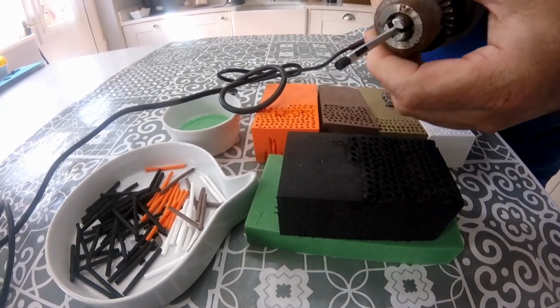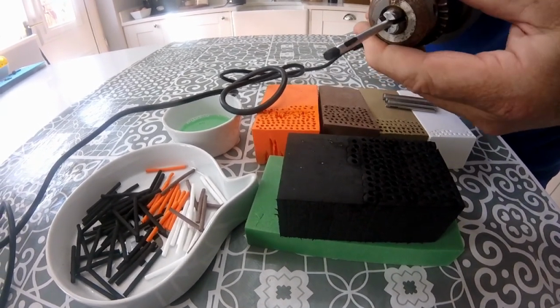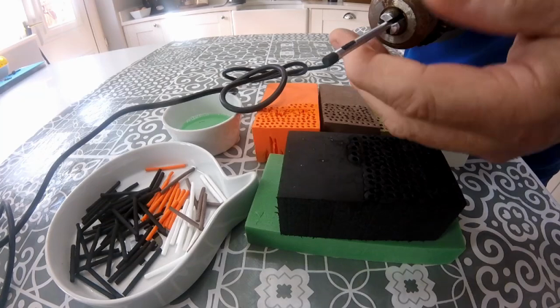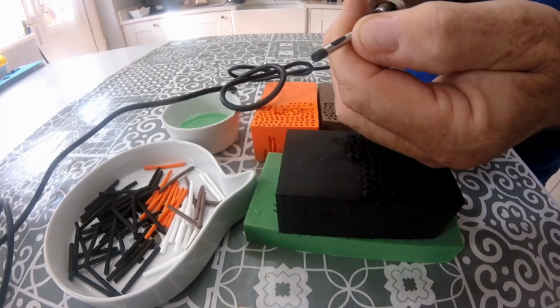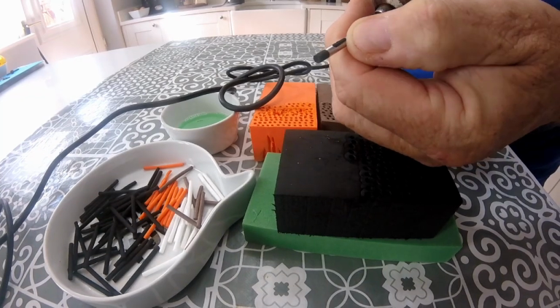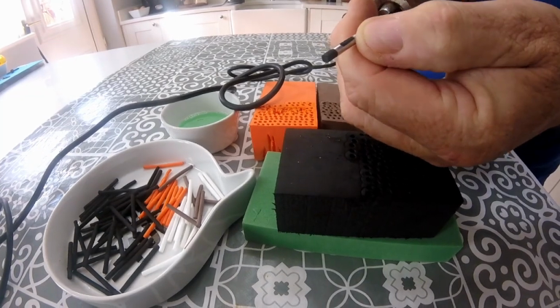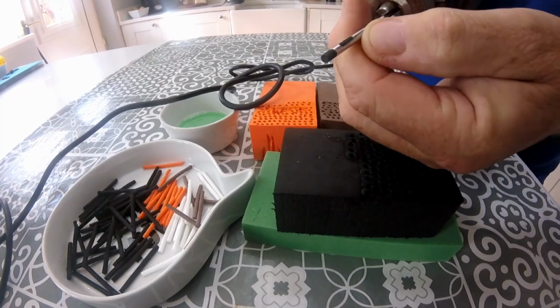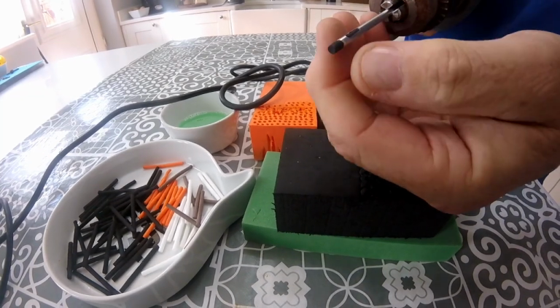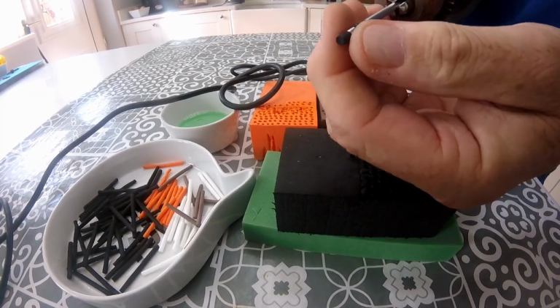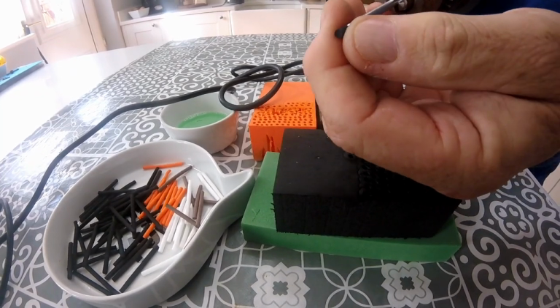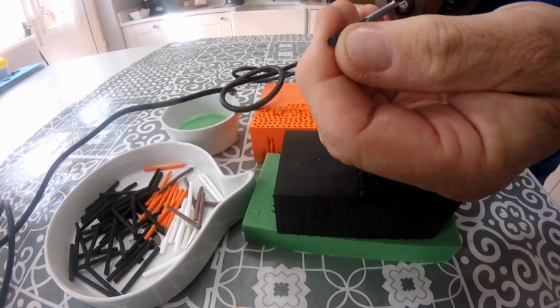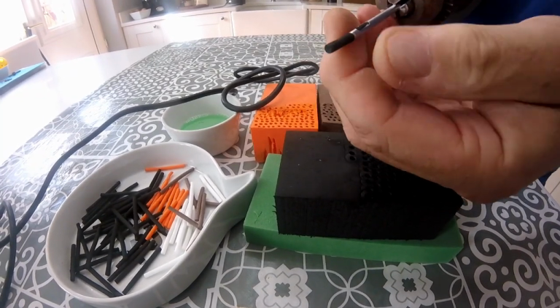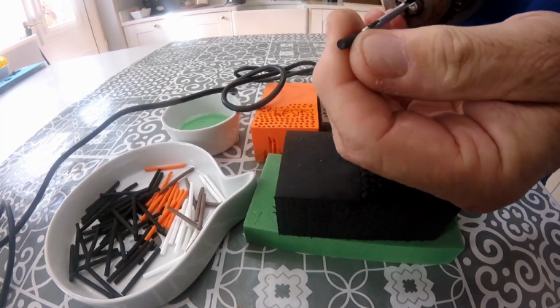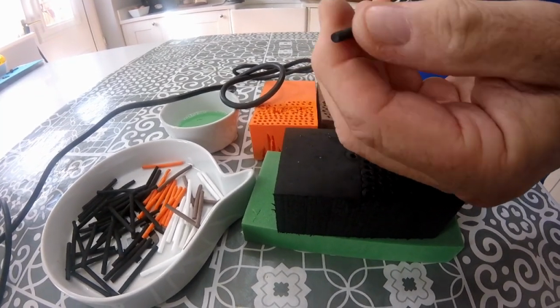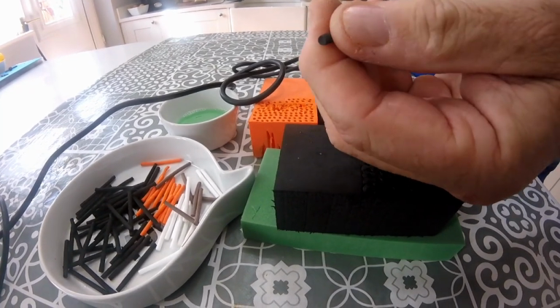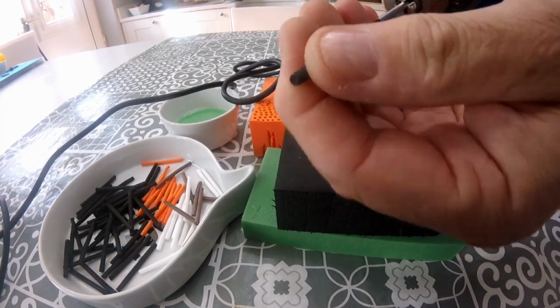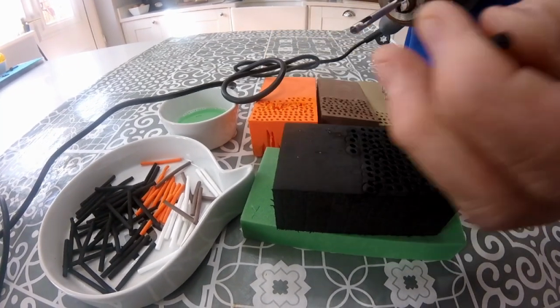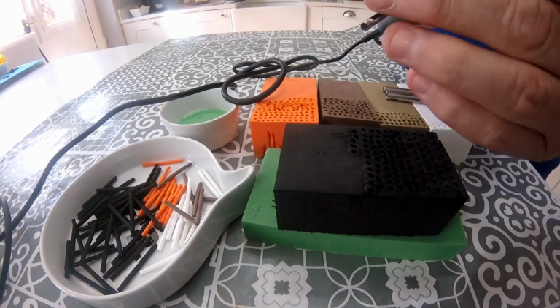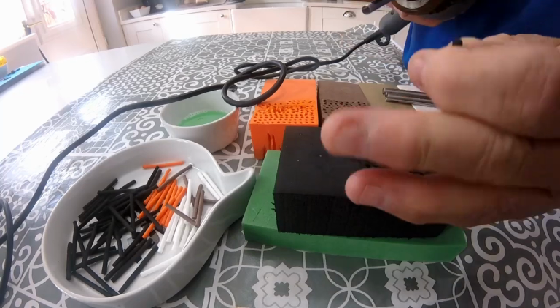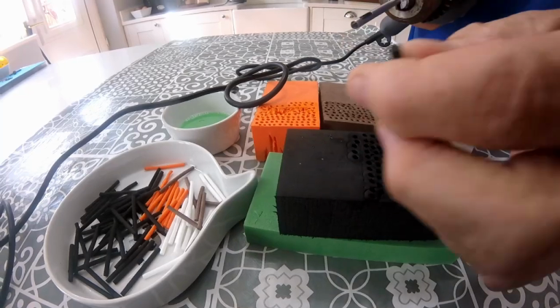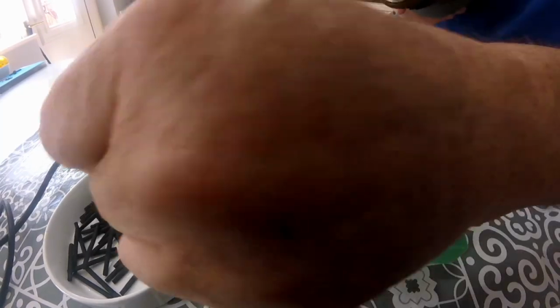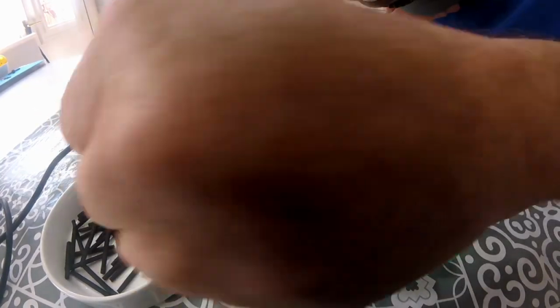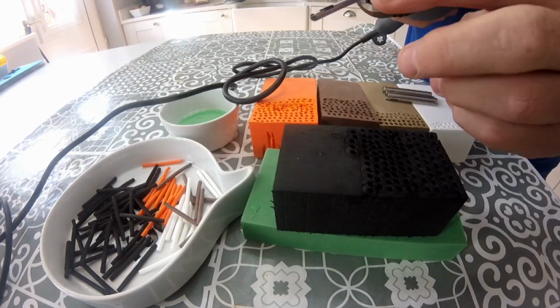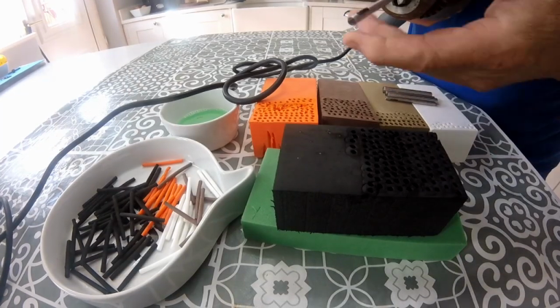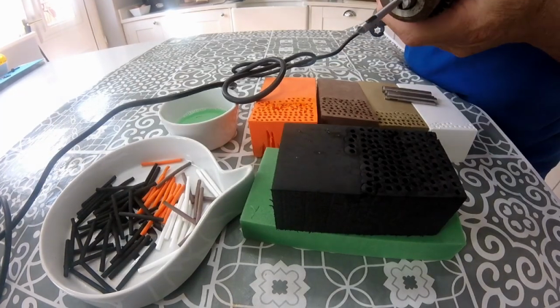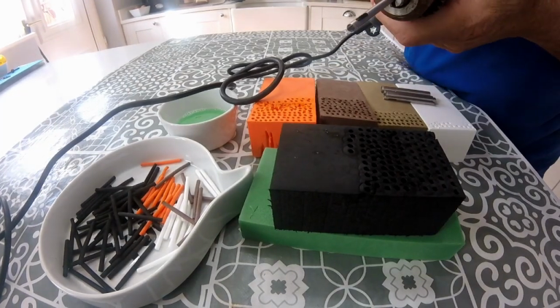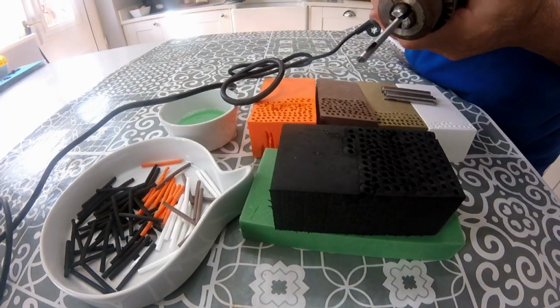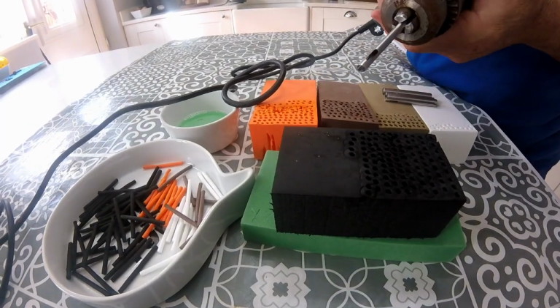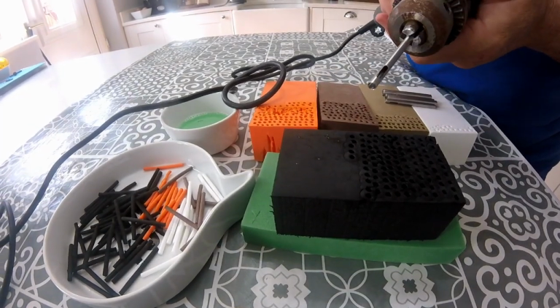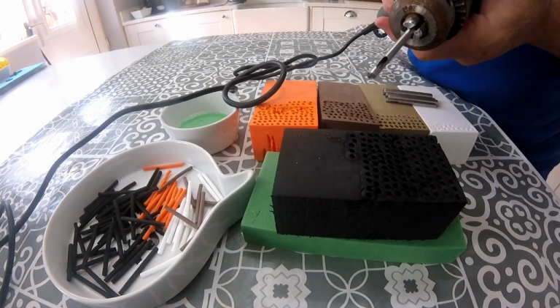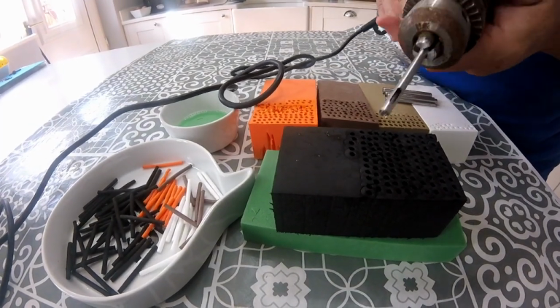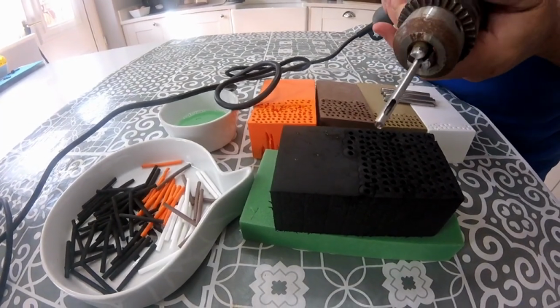I've also got a hole in the side. If you can't get the foam out by hand, you can put something in the hole in there and easily get it out. It's as easy as that.